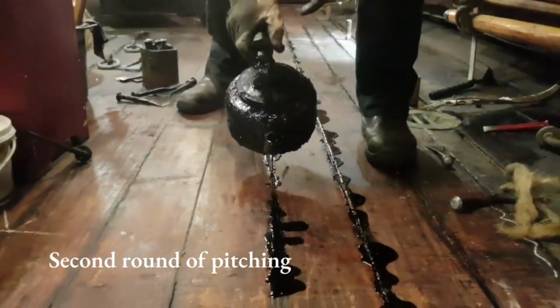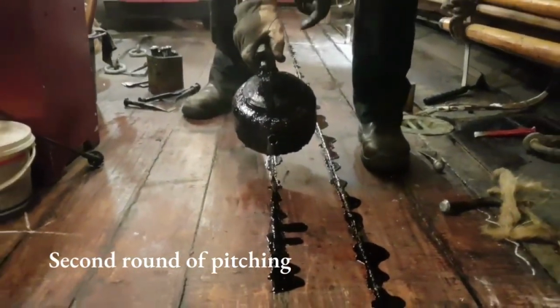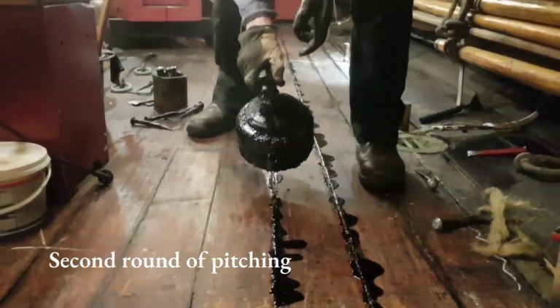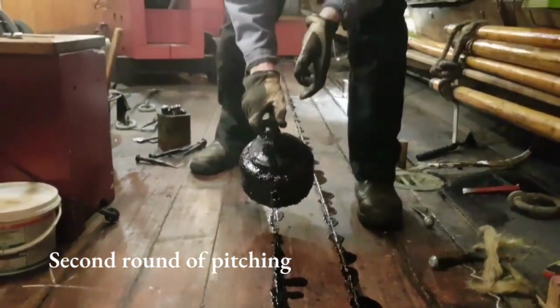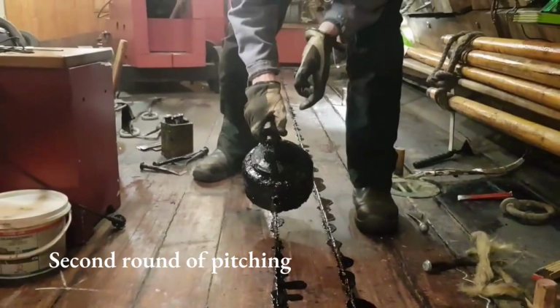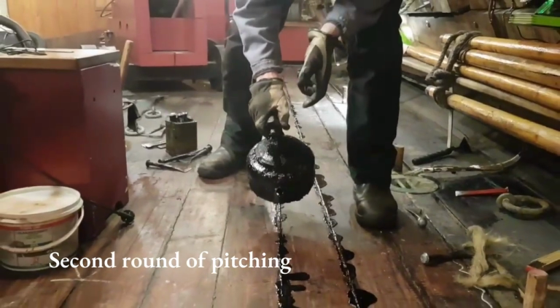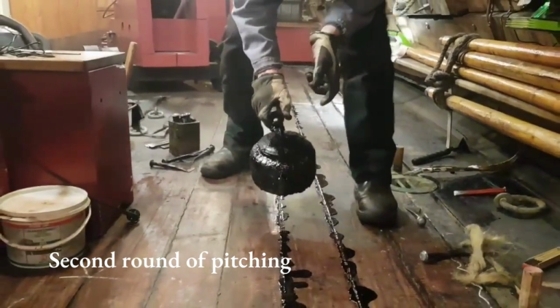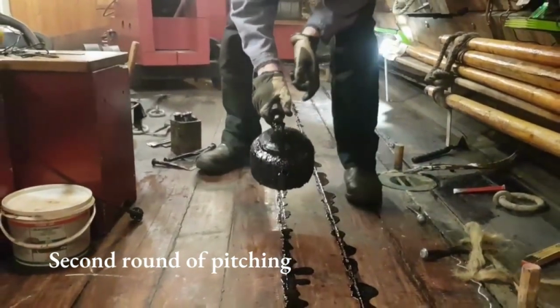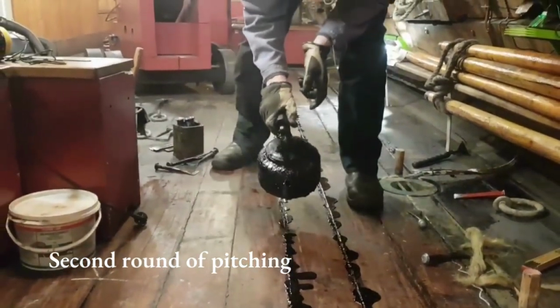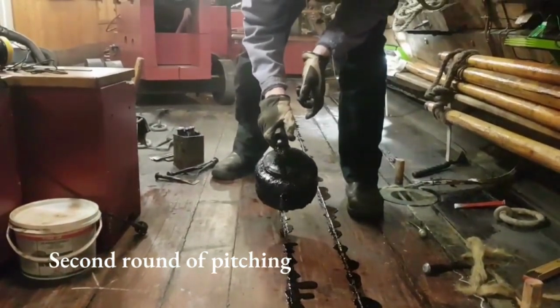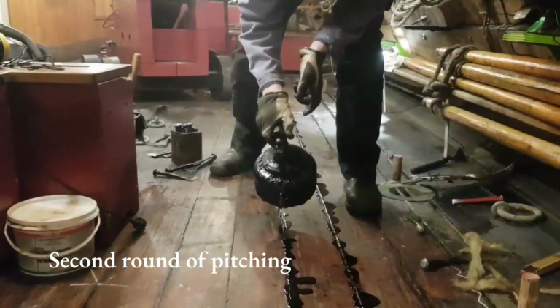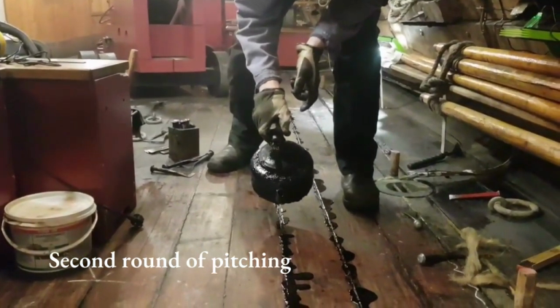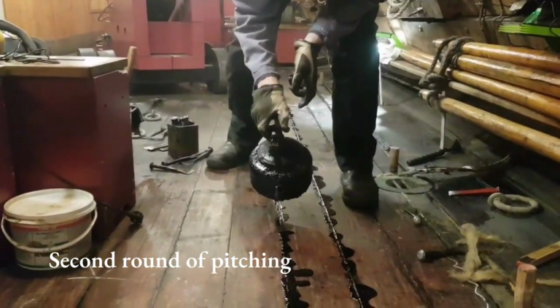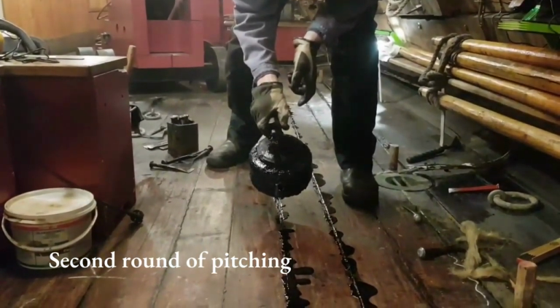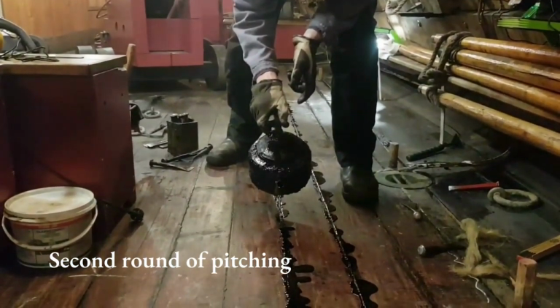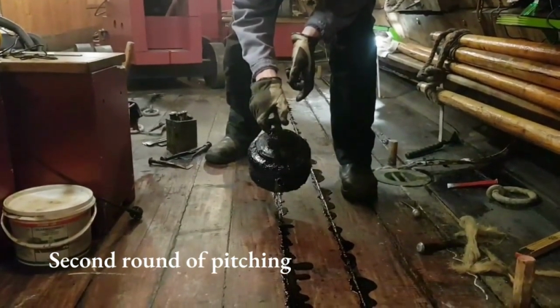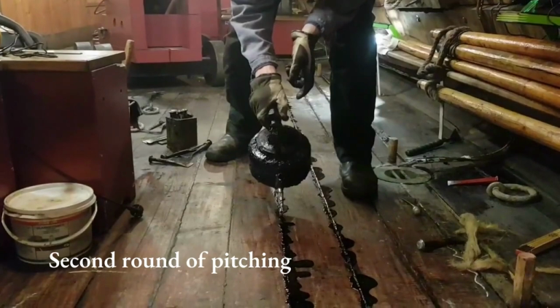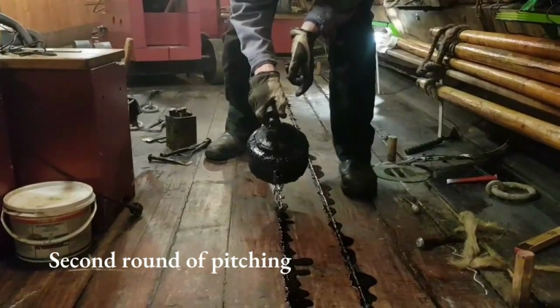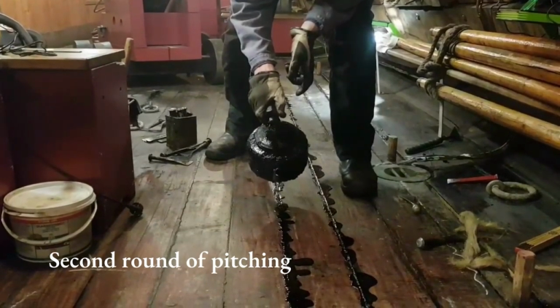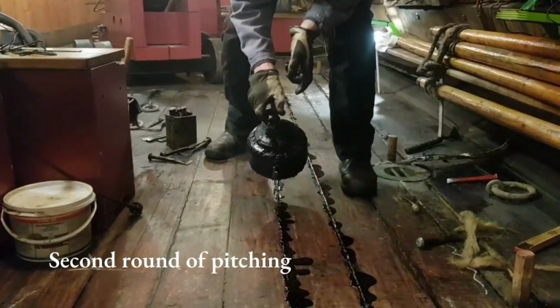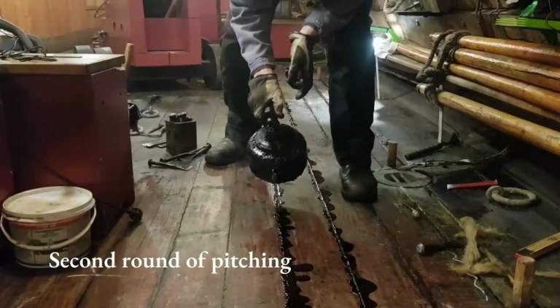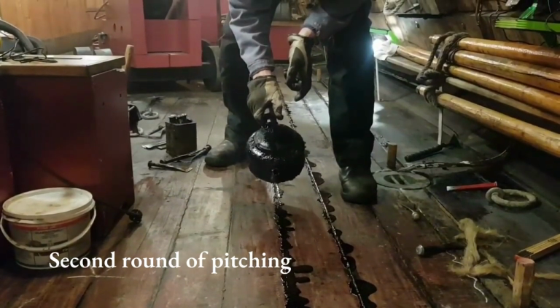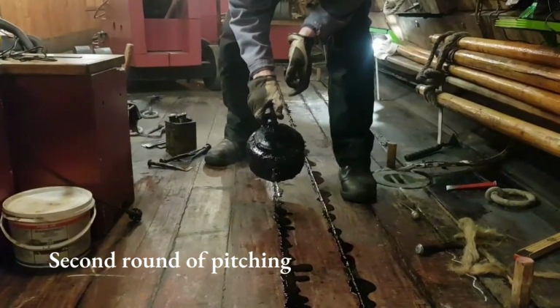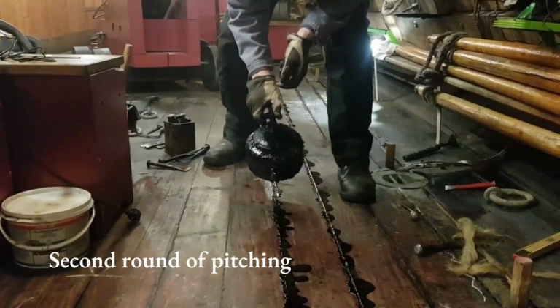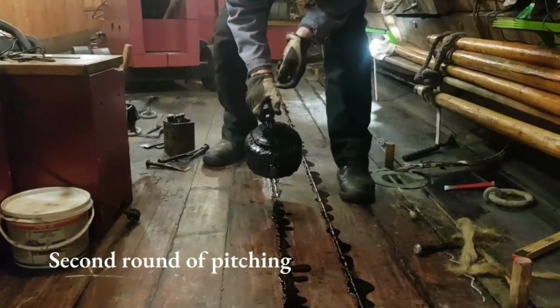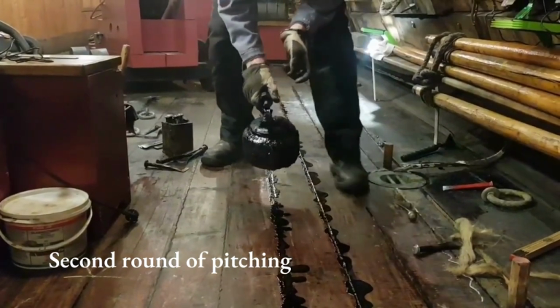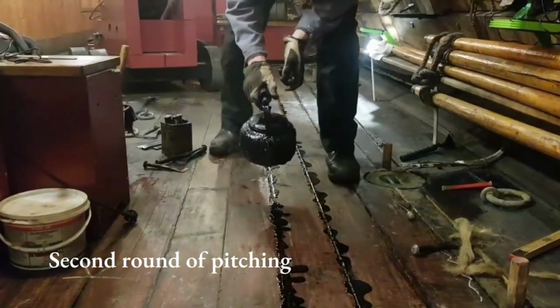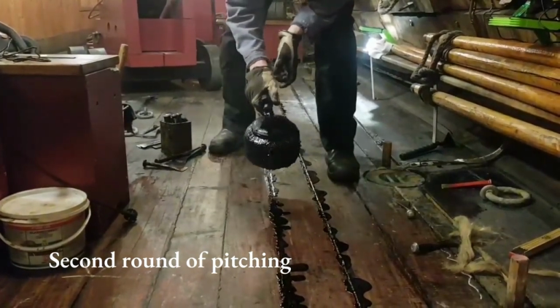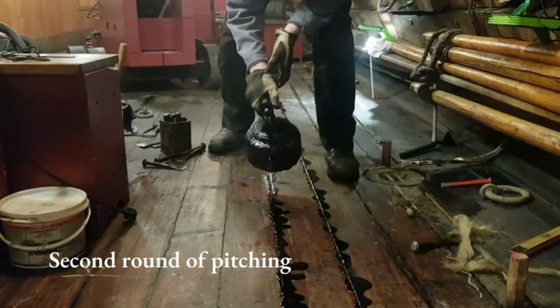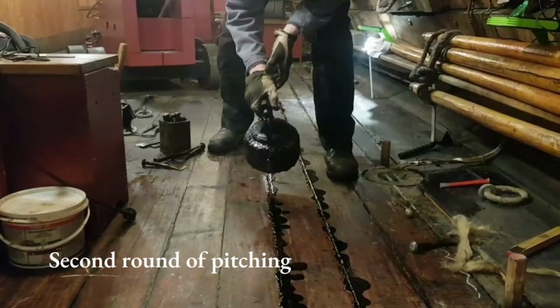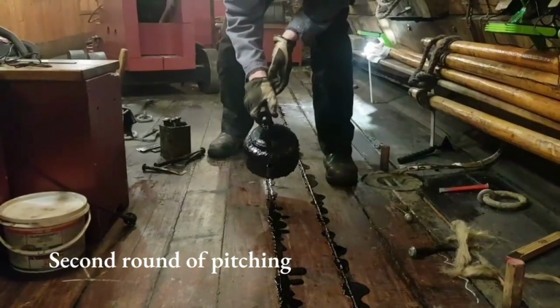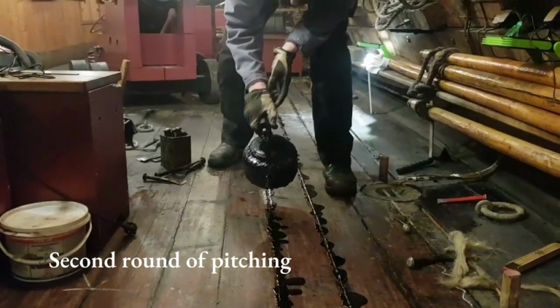It's very hard to not make a mess, and the biggest mess will be made after this because we have to scrape off the excess amount of pitch.